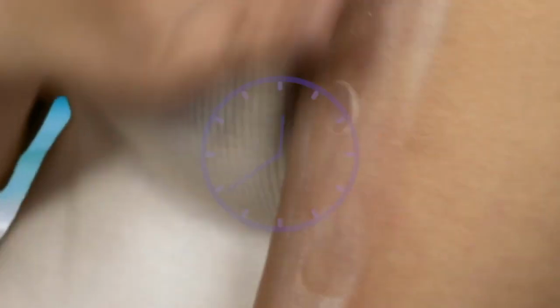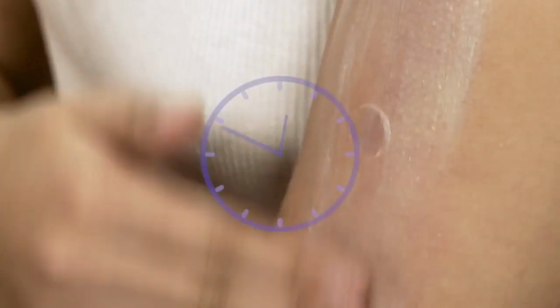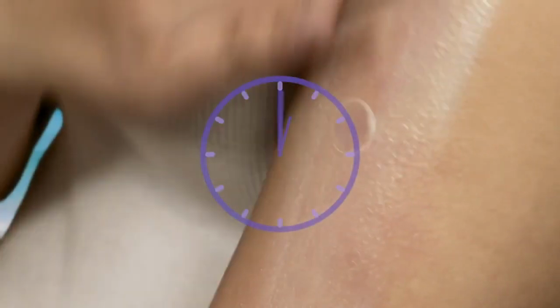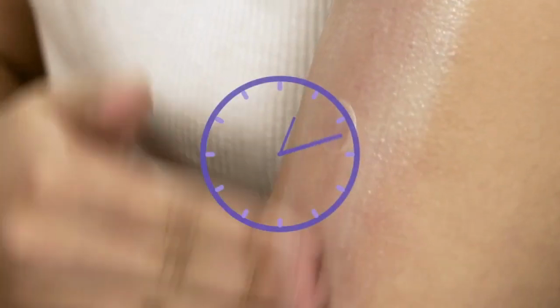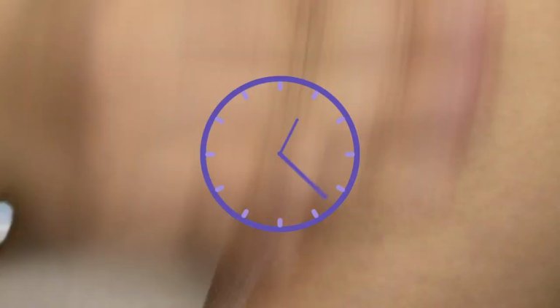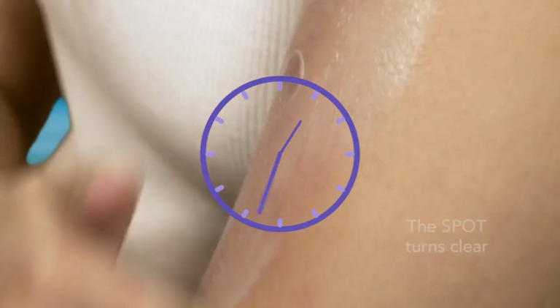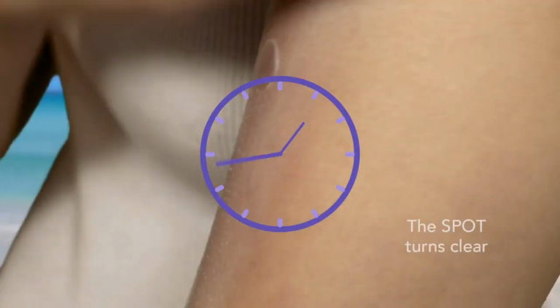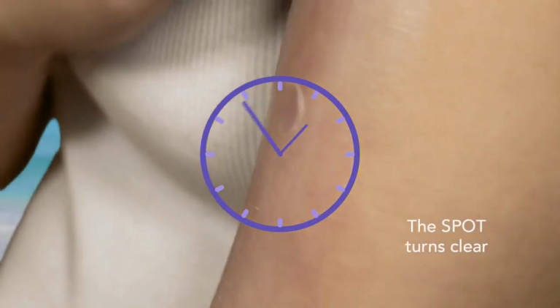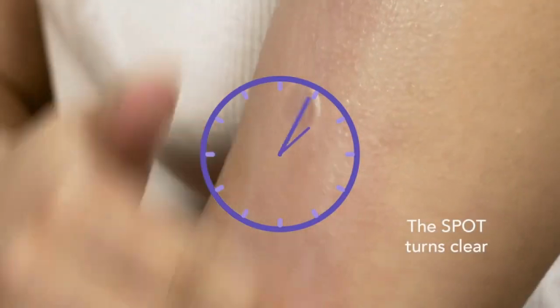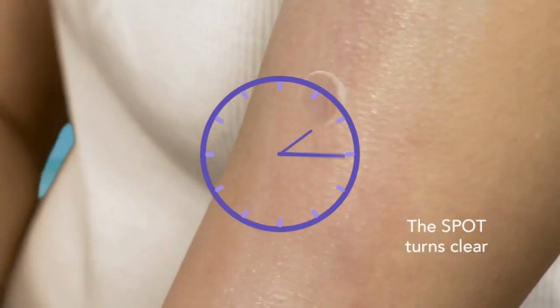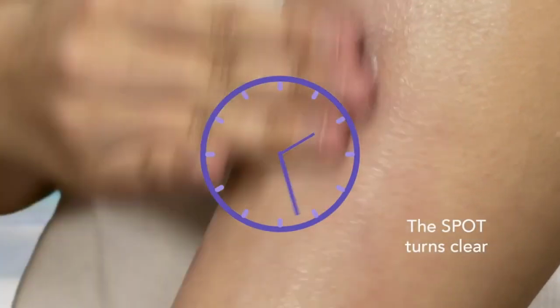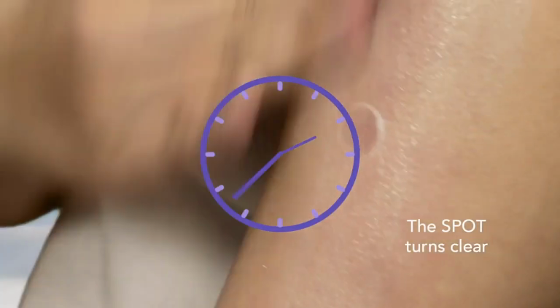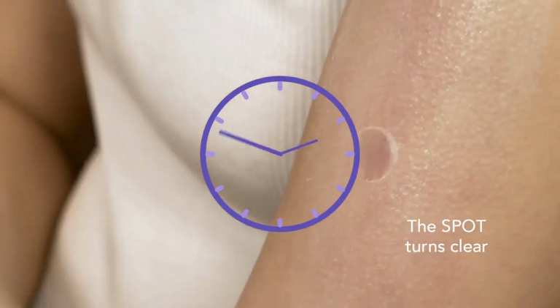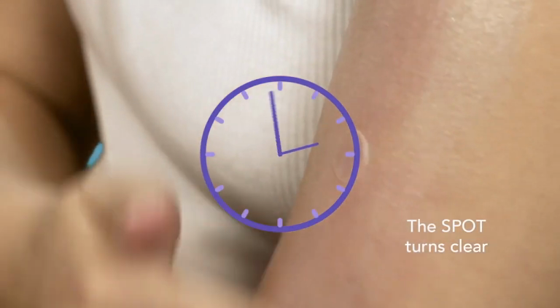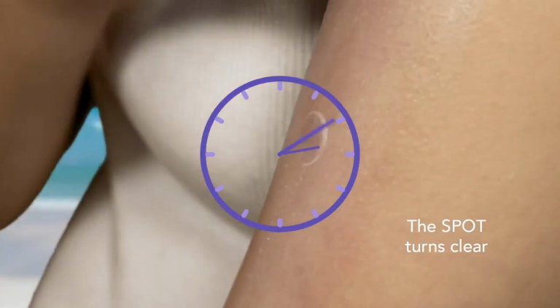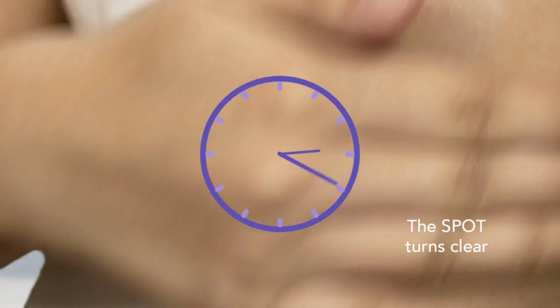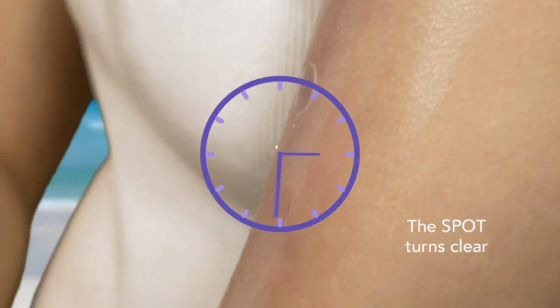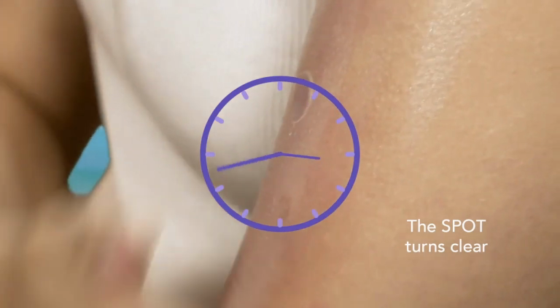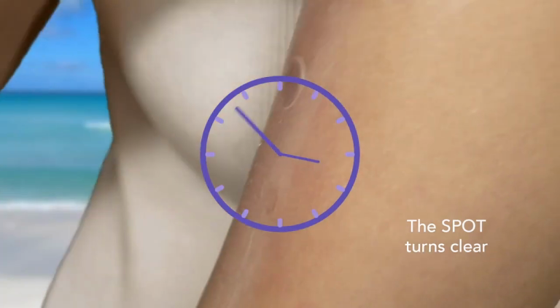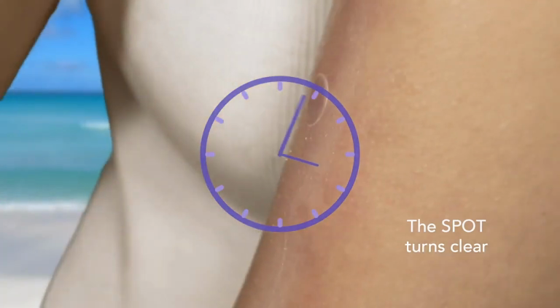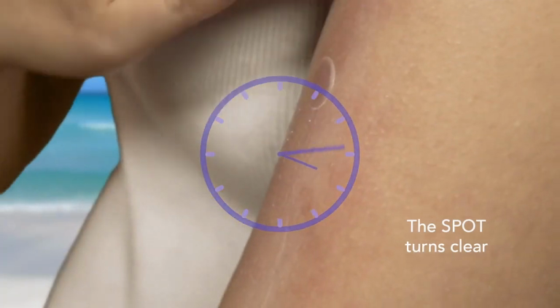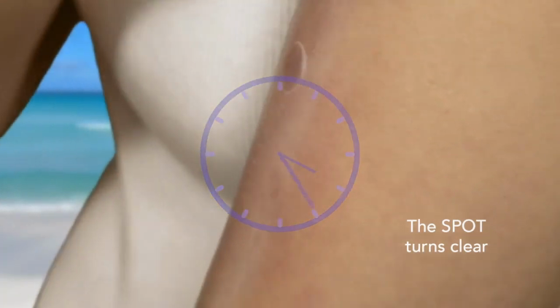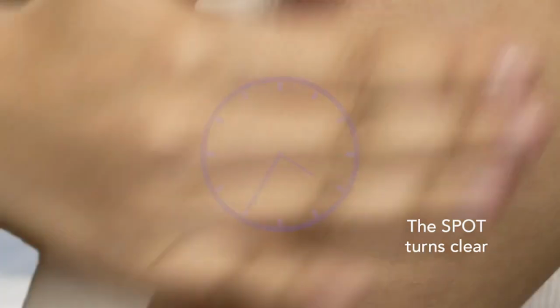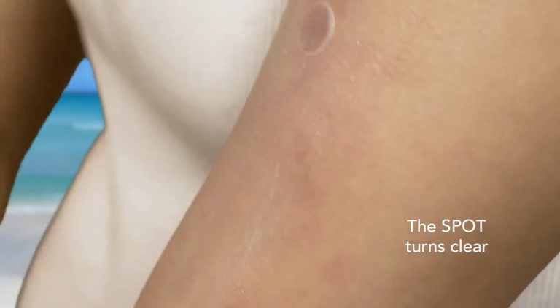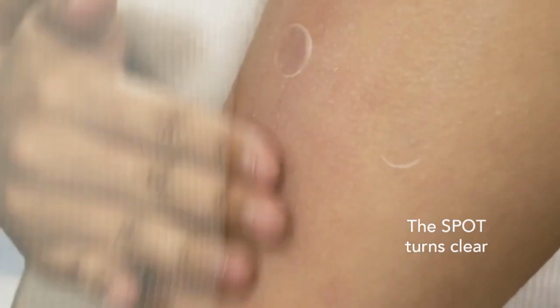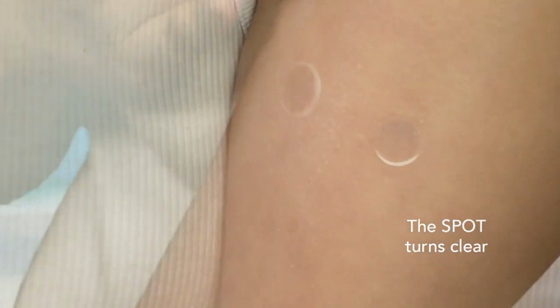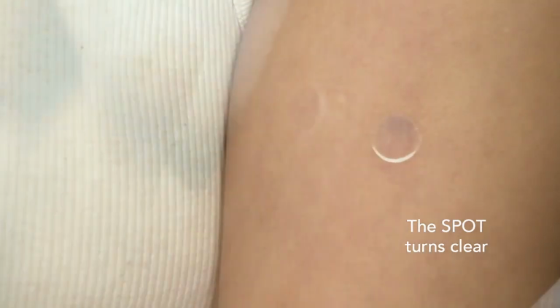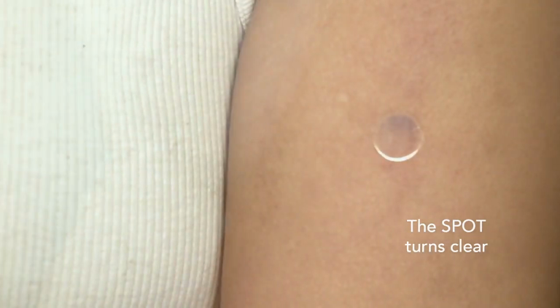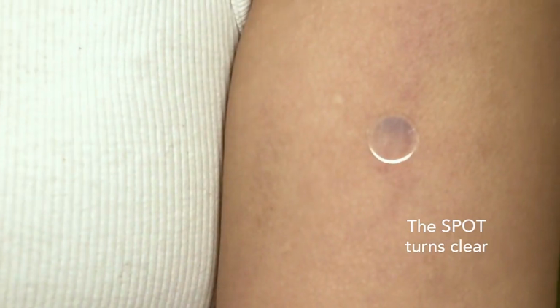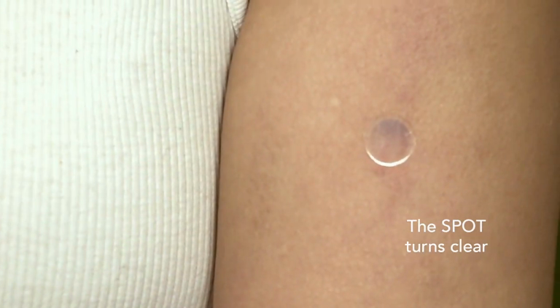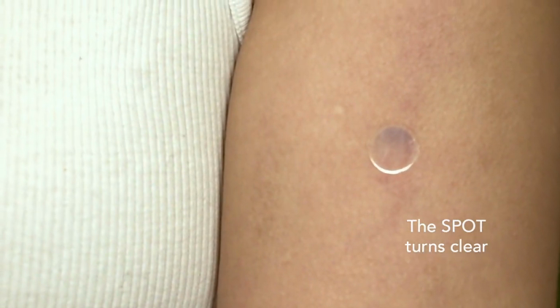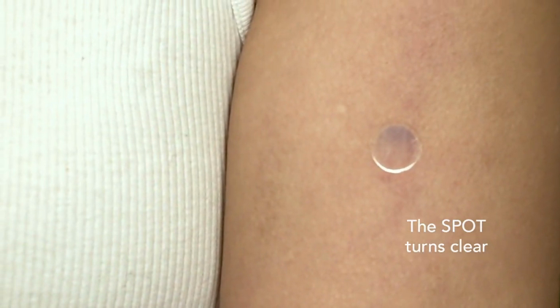As you apply, the spot will turn clear, indicating that your sunscreen is working and helping to protect you from UV rays. Have fun in the sun.